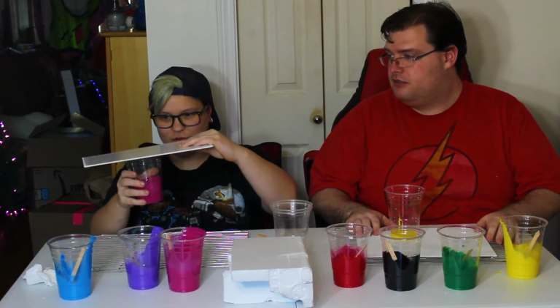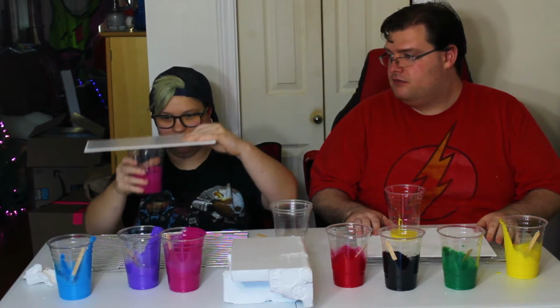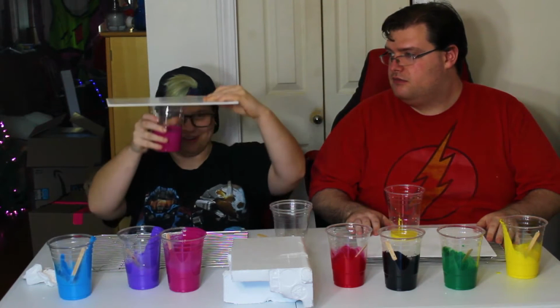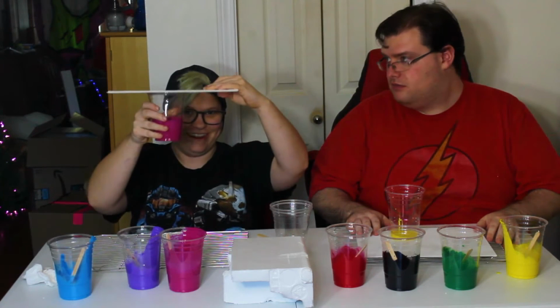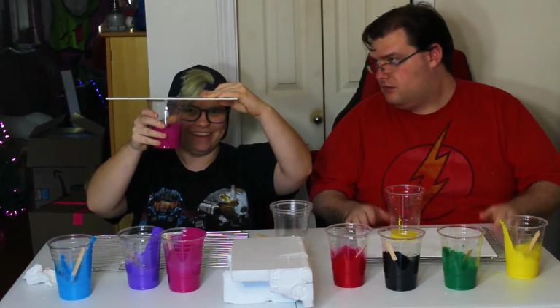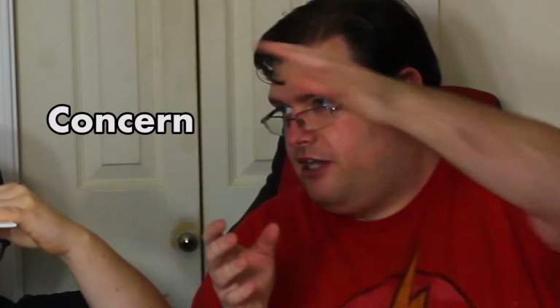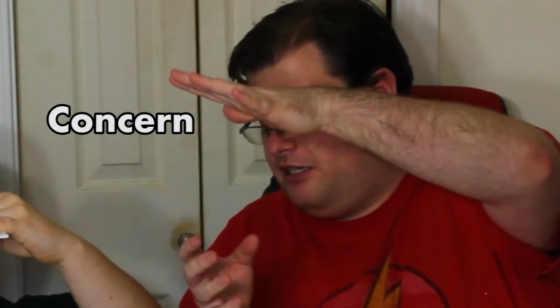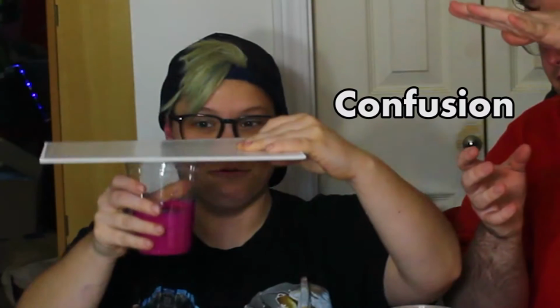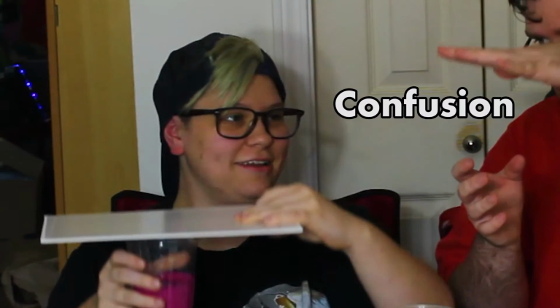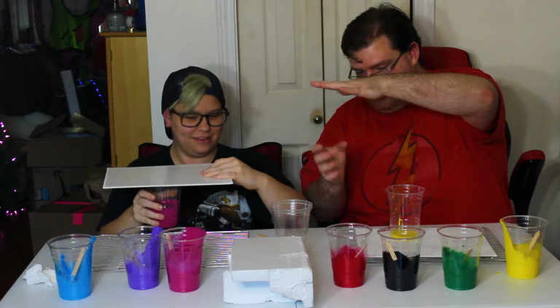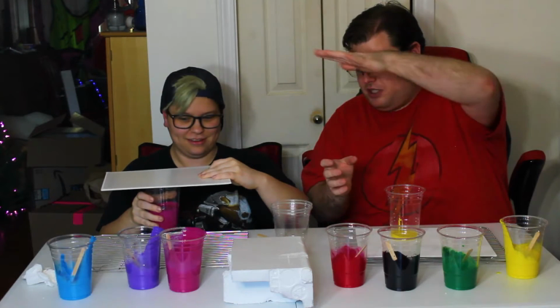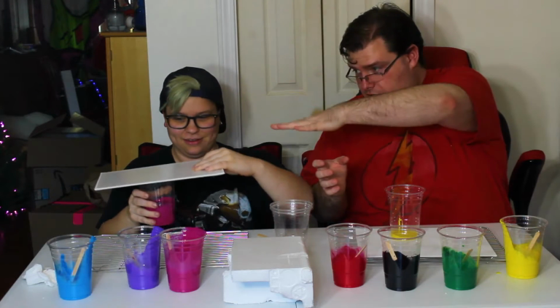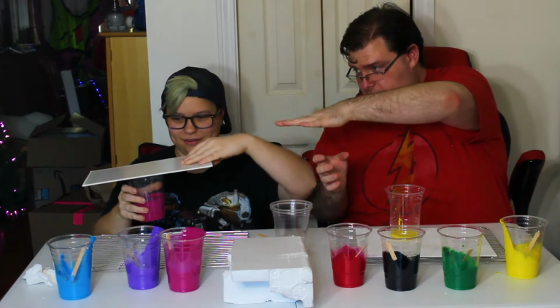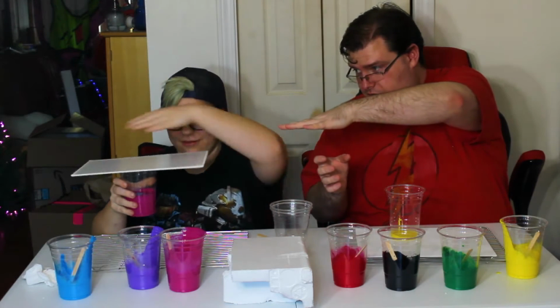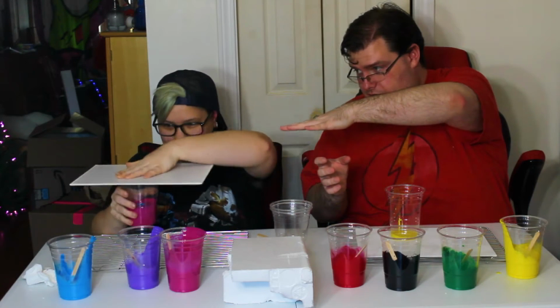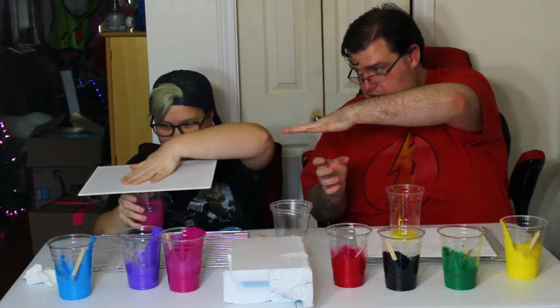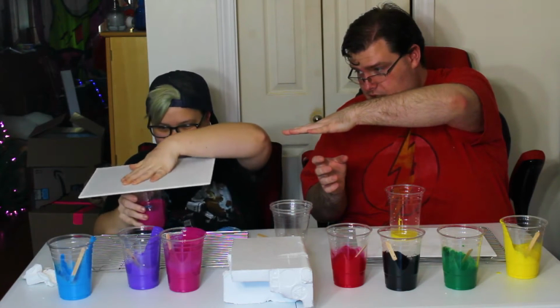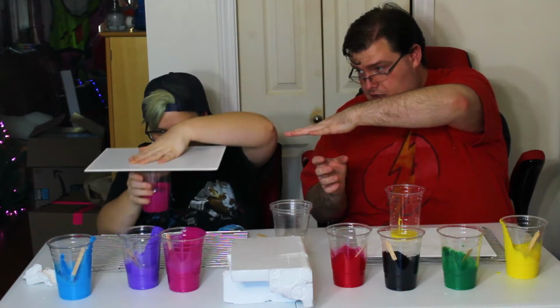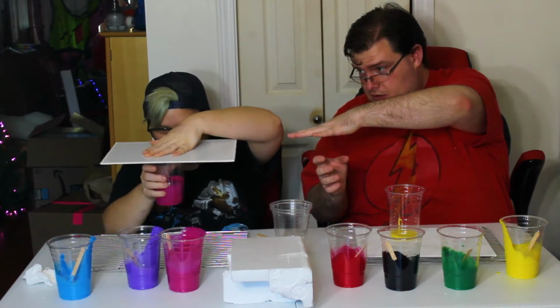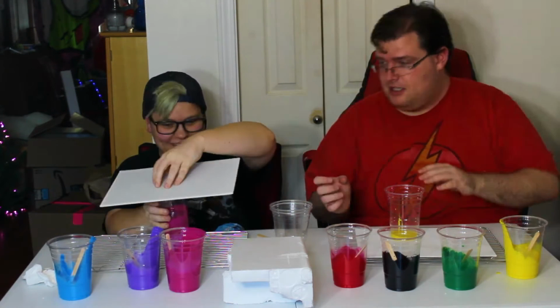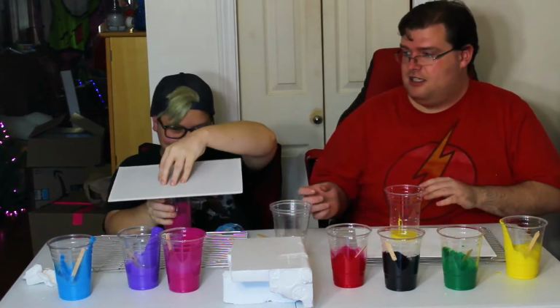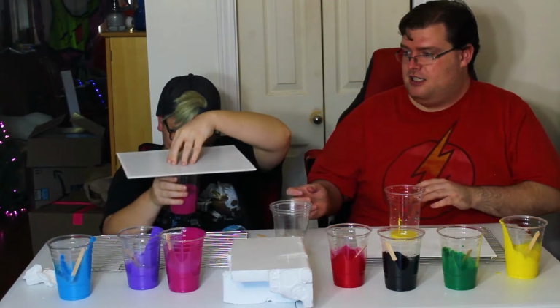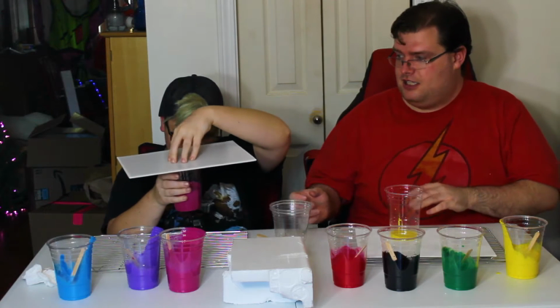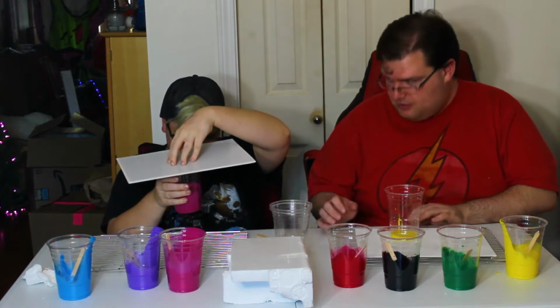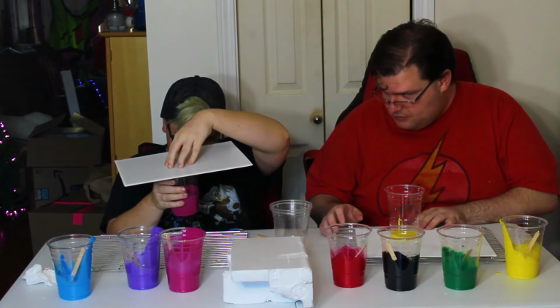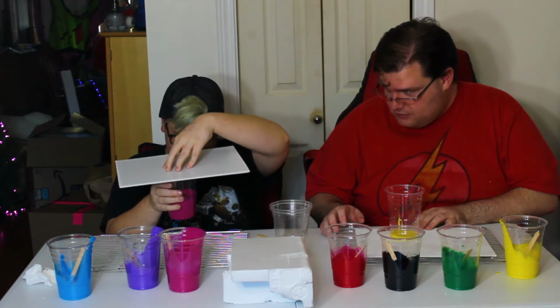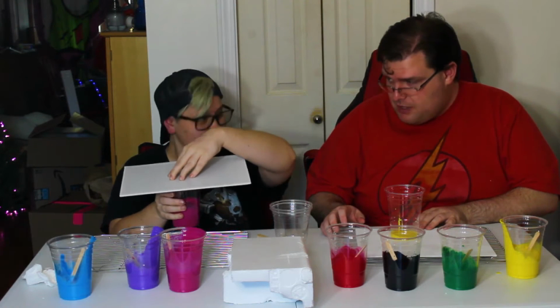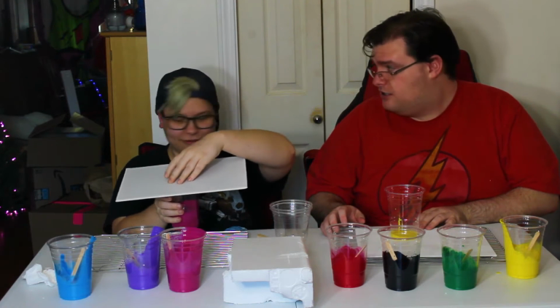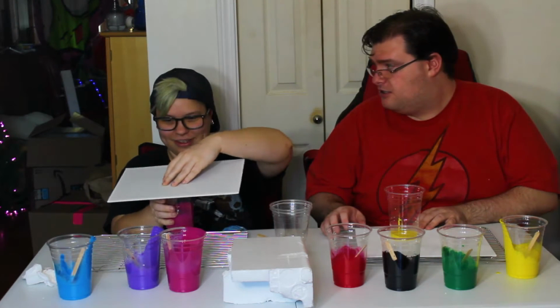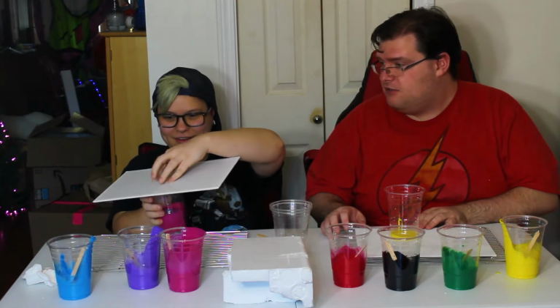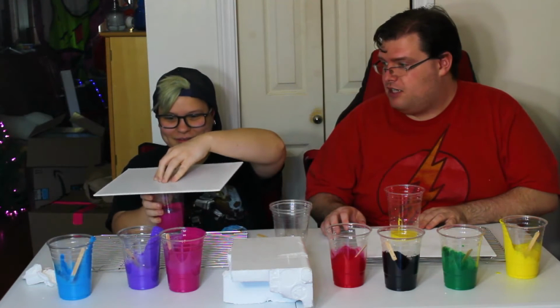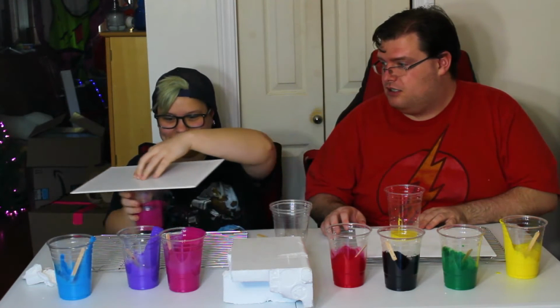I'm going to try this. Are you ready? Put your hand on top before the cup is. Like this? It's not just going to turn brown? It might. I'm scared.